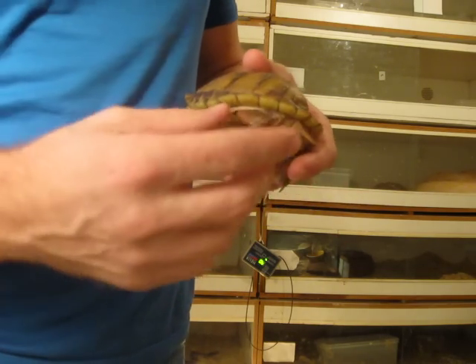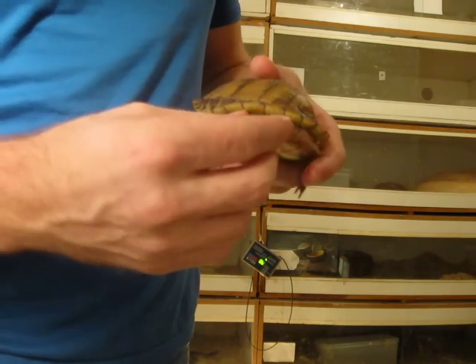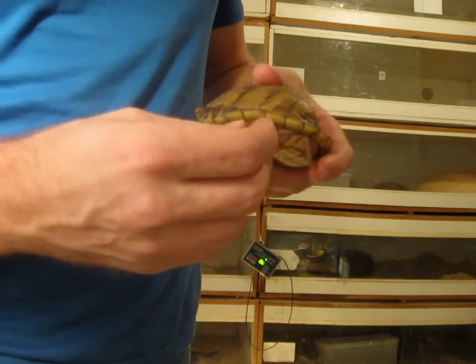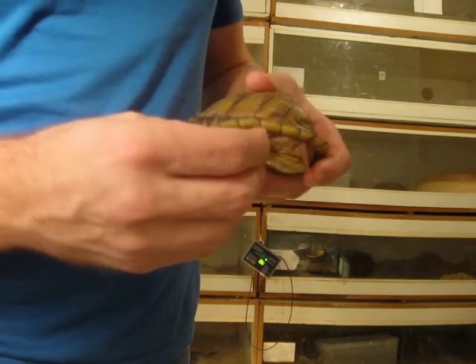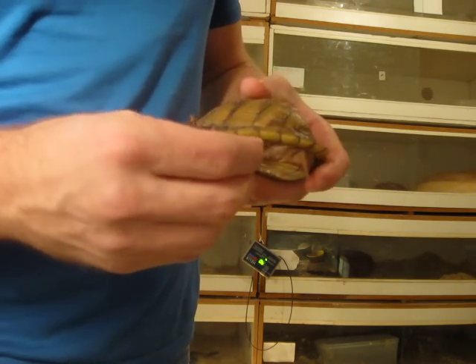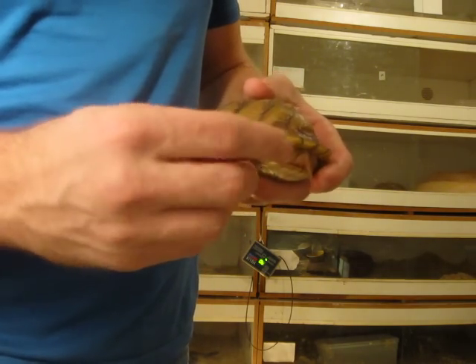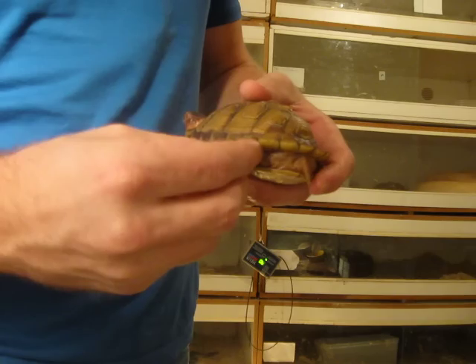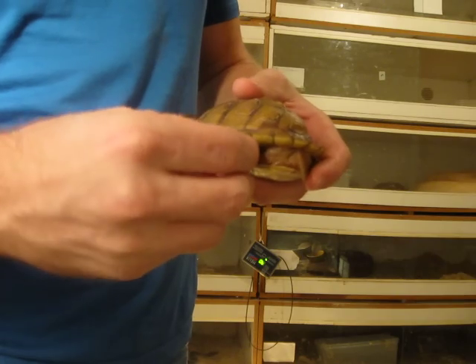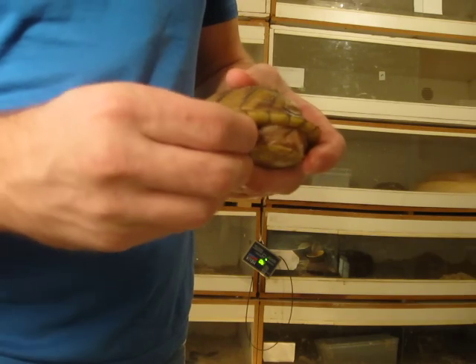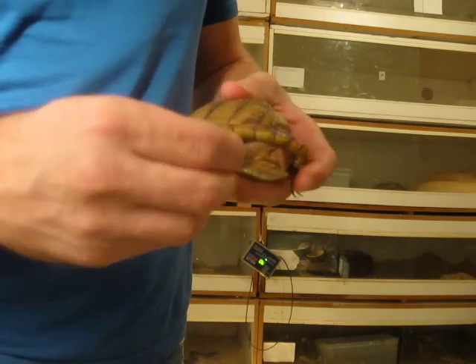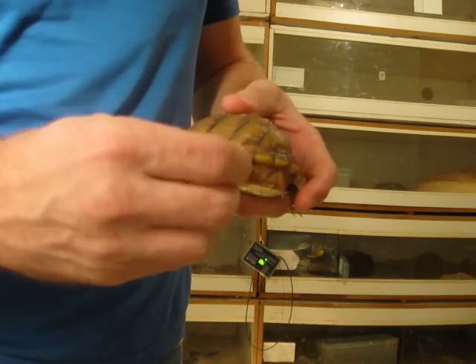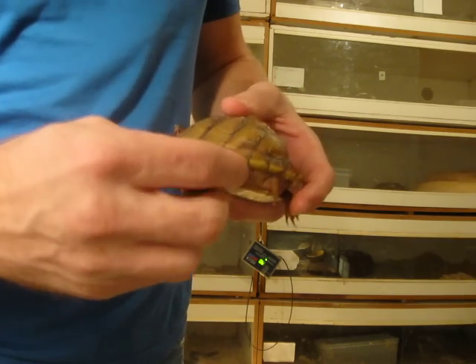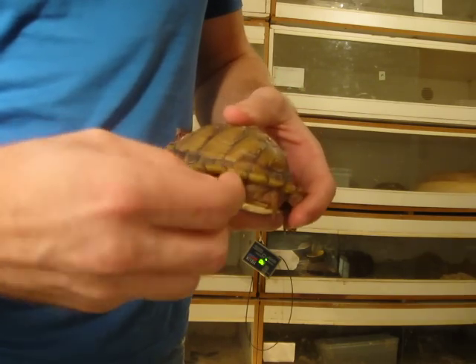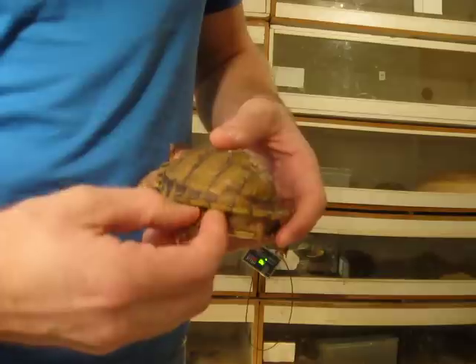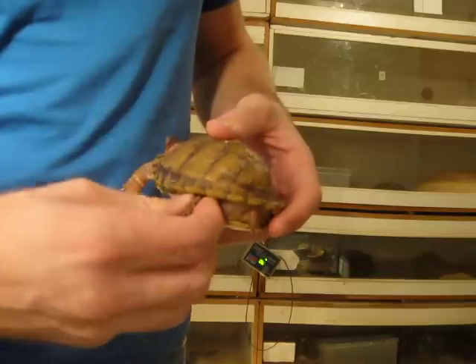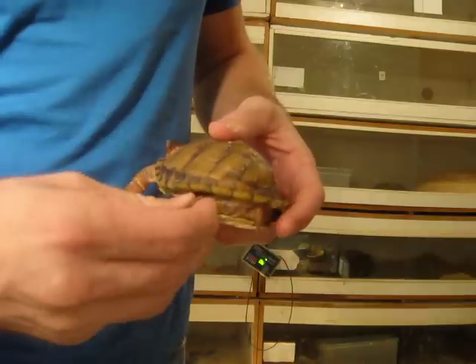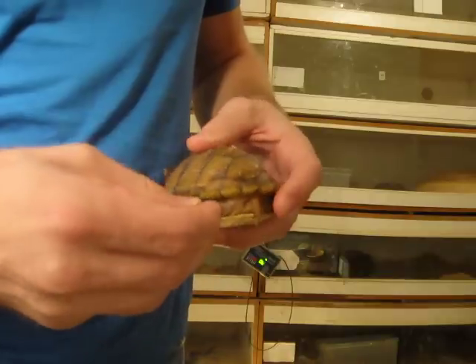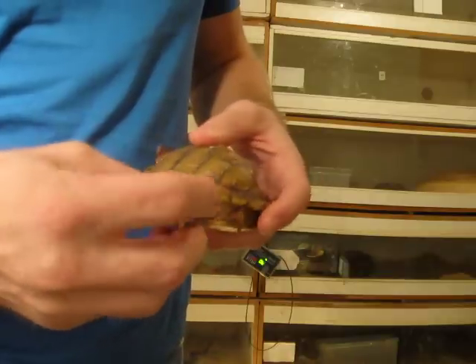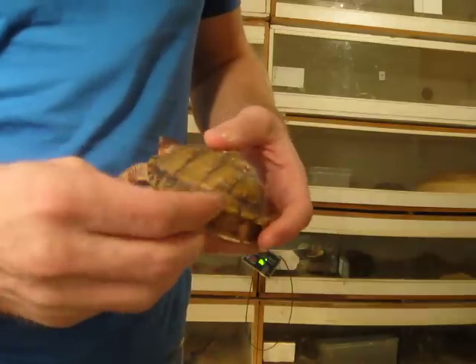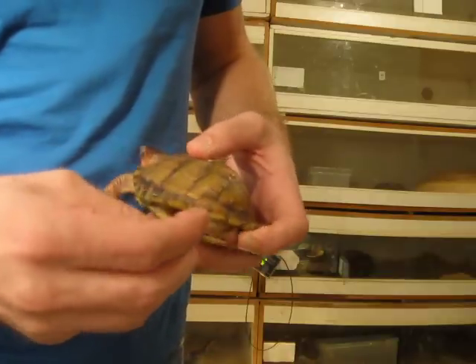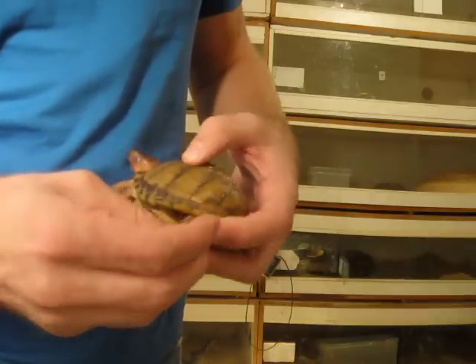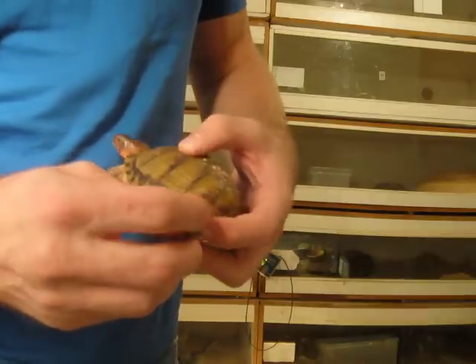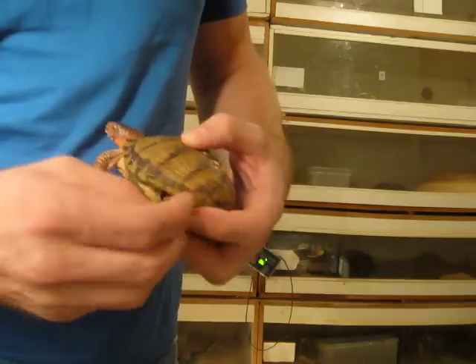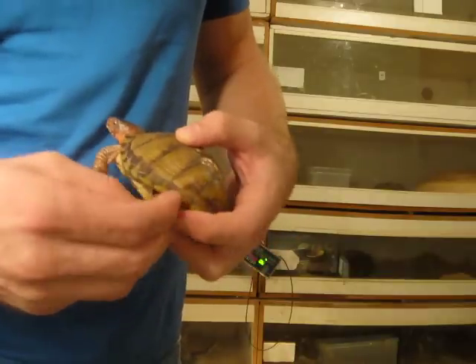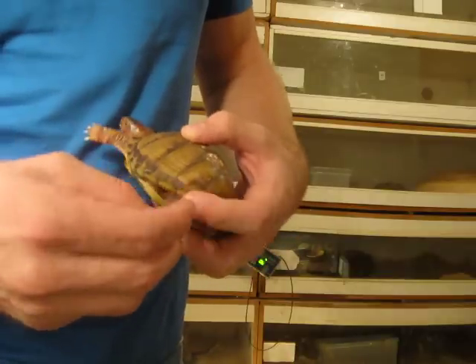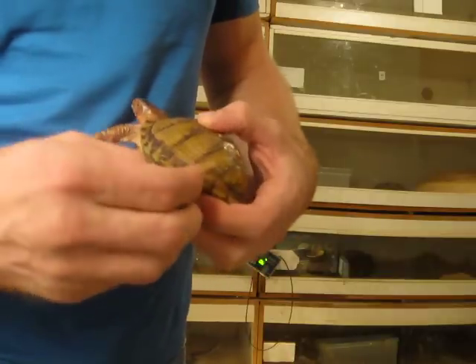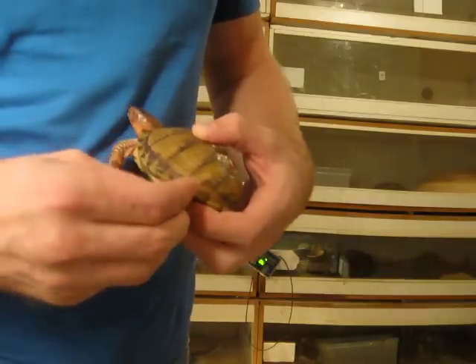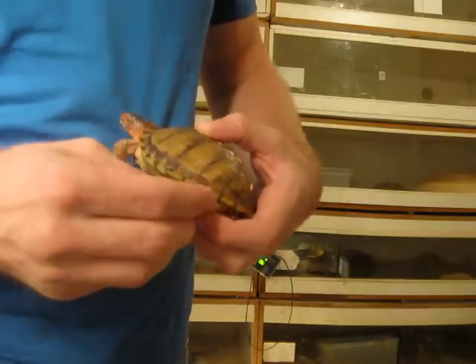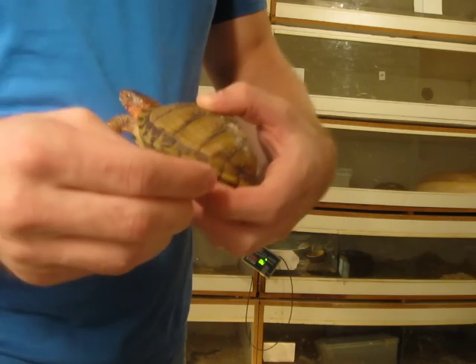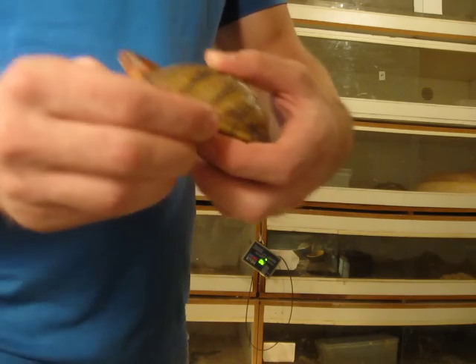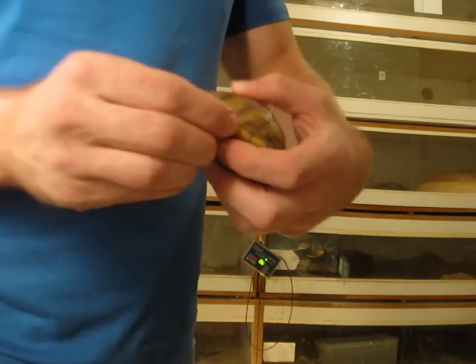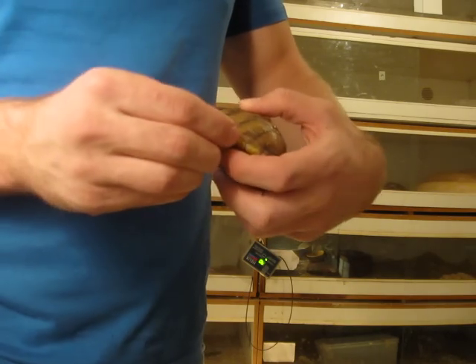Today we're going to give this one an injection in the leg, if I can get his leg out. Now there's not a whole lot of meat to go by on these guys' legs — there's not a whole lot of fat or muscle on the leg, so it's going to be kind of tricky to give them their injections.